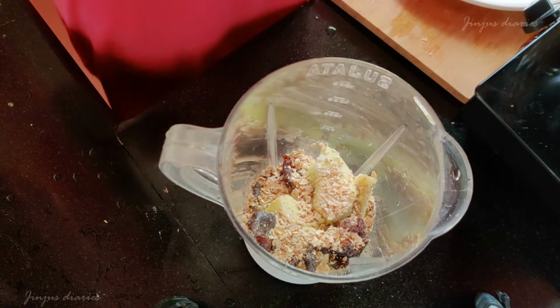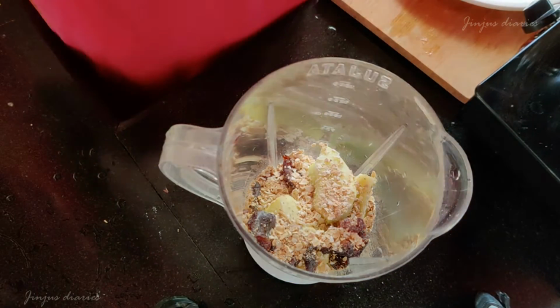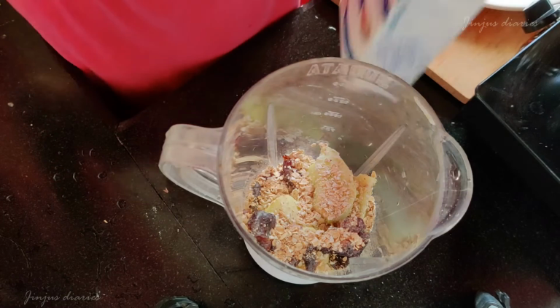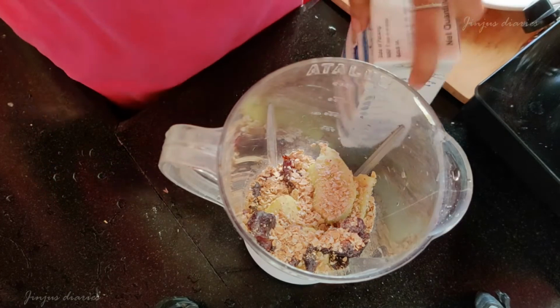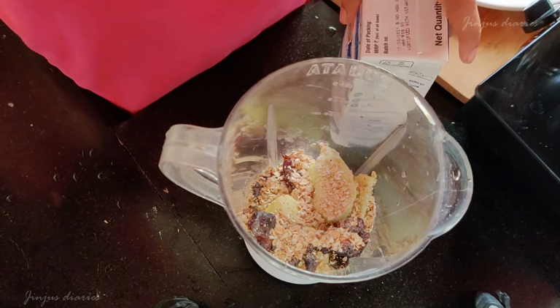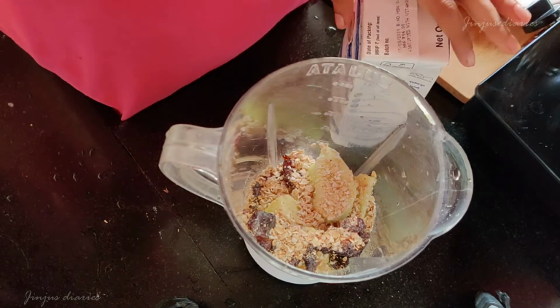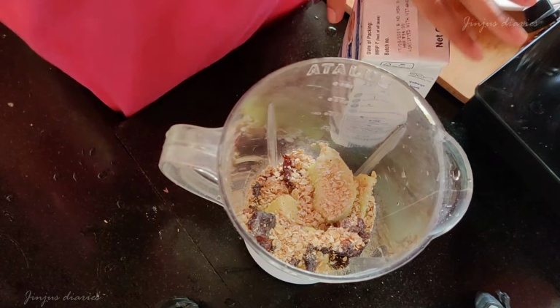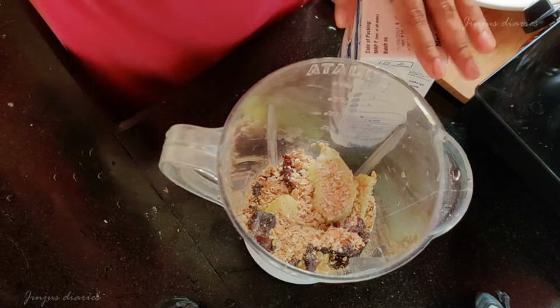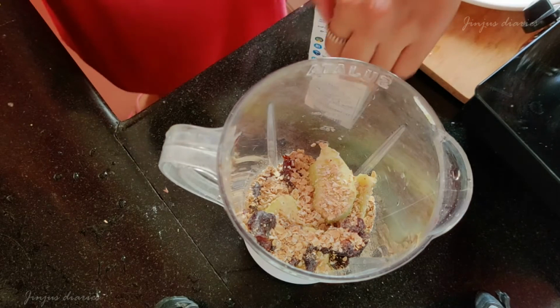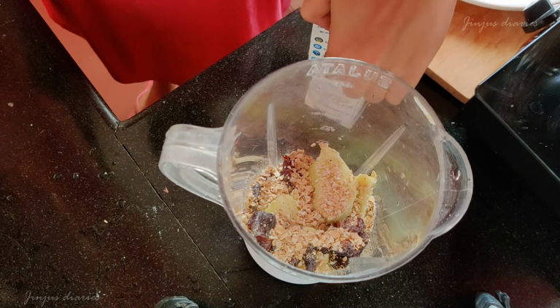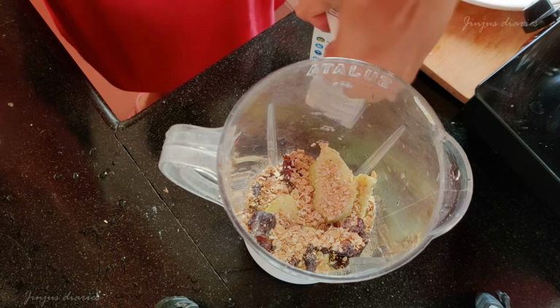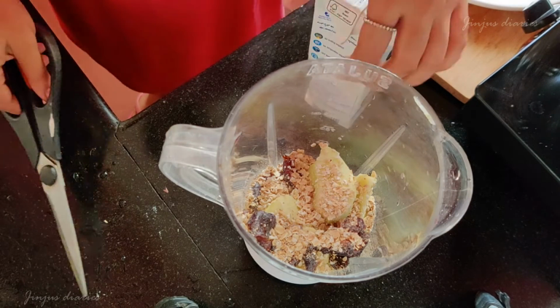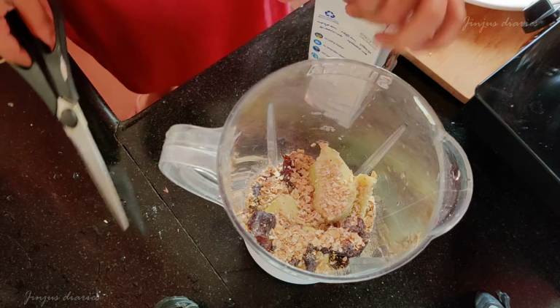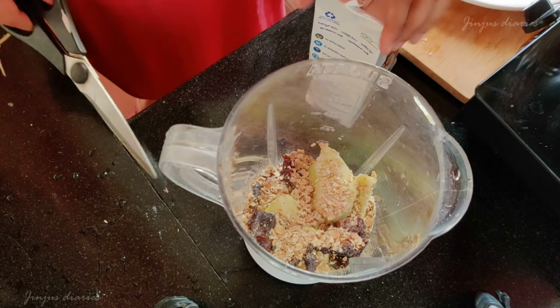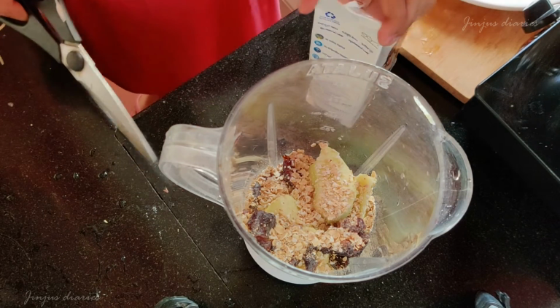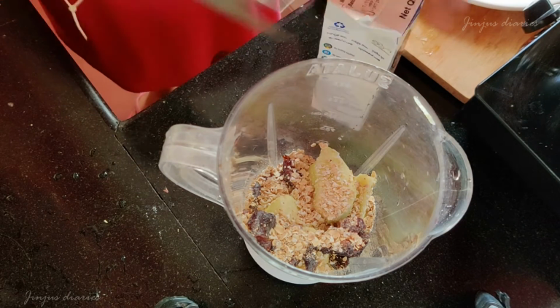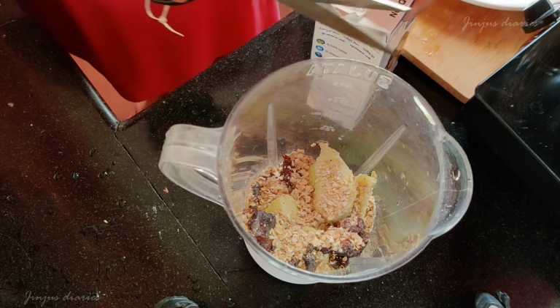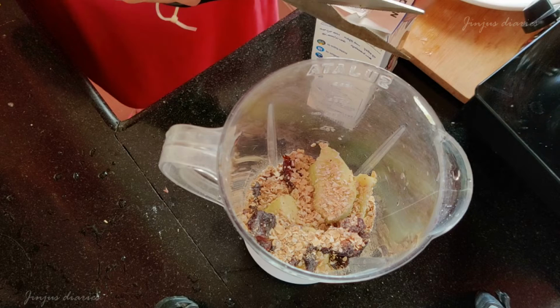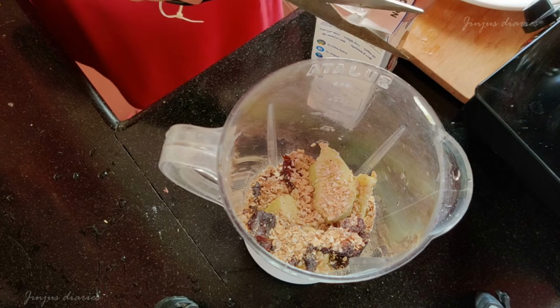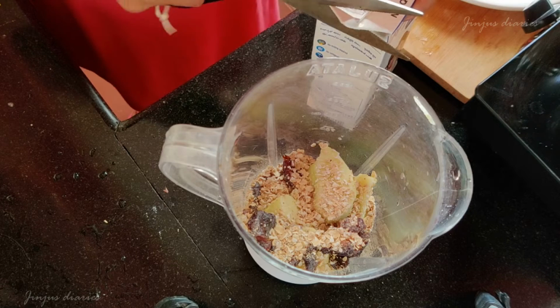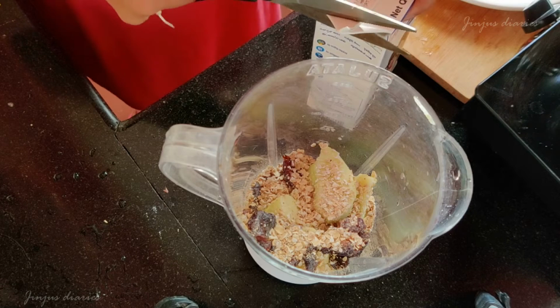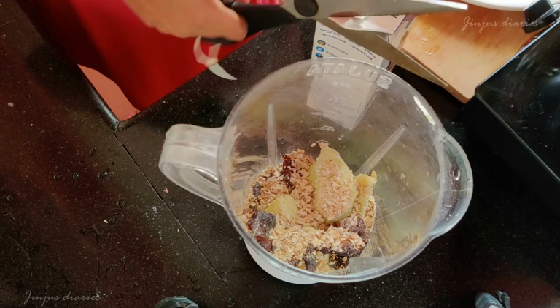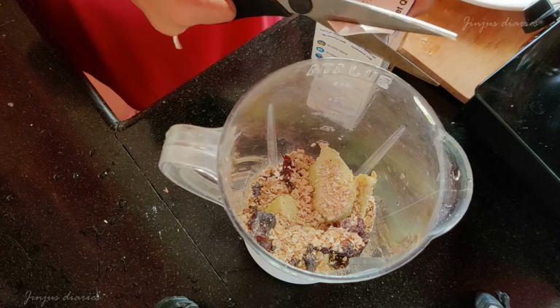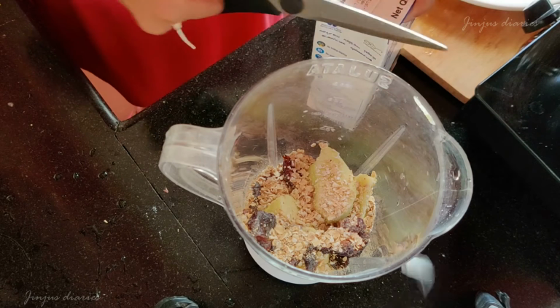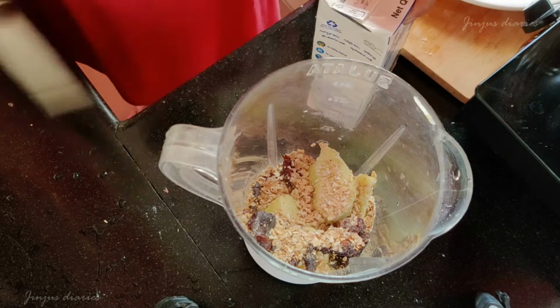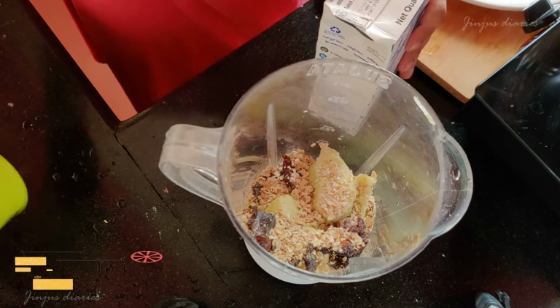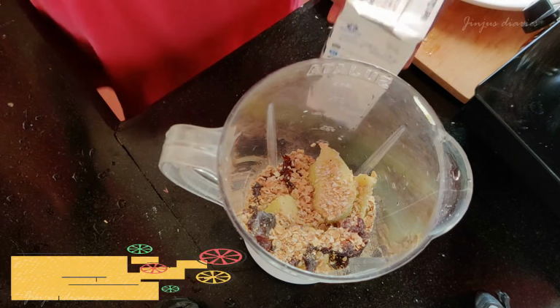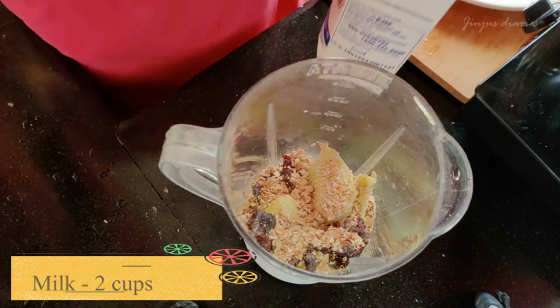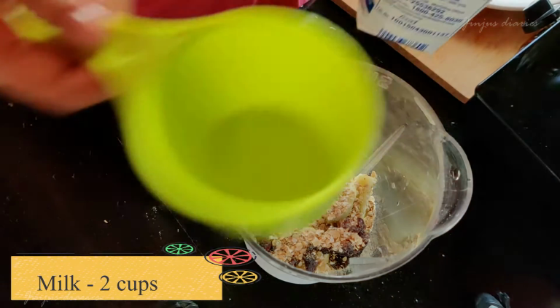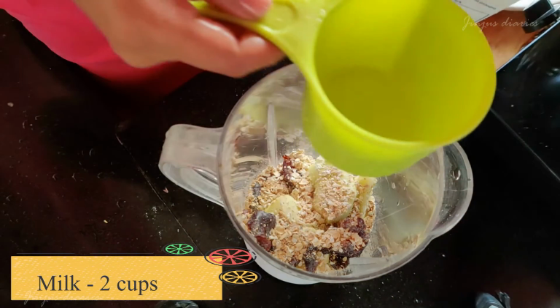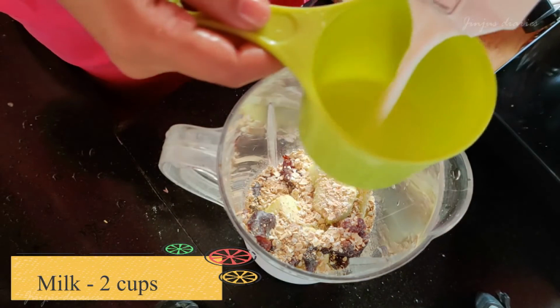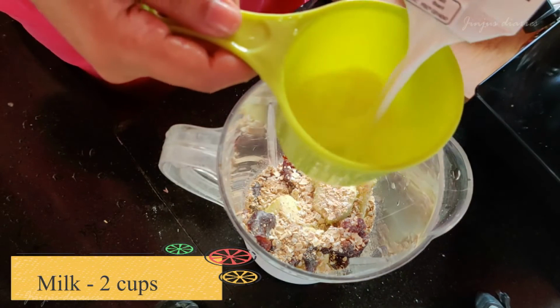Add 2 cups of milk in the jar. I will add 2 cups of skimmed milk.